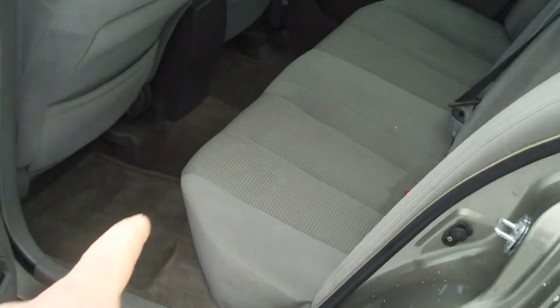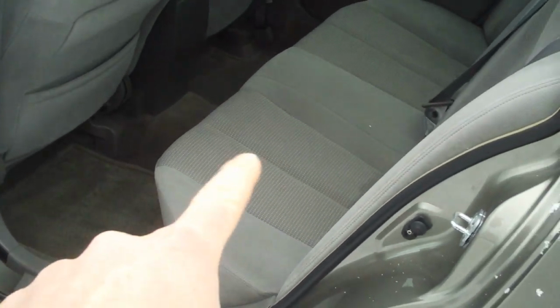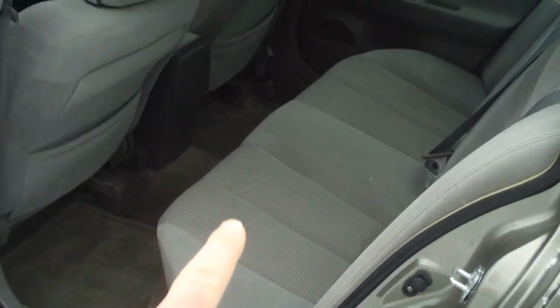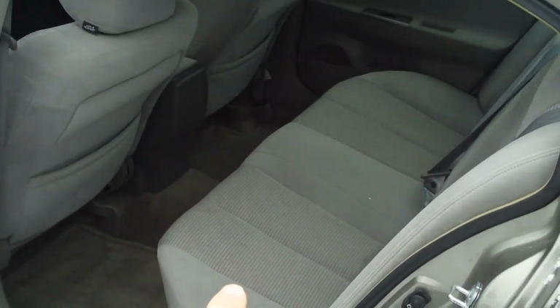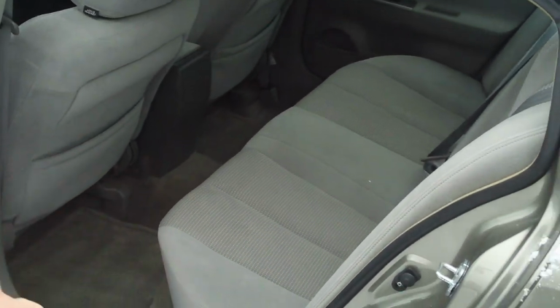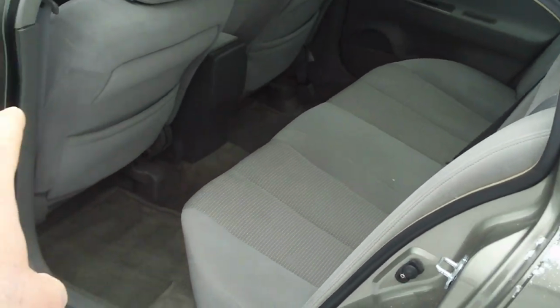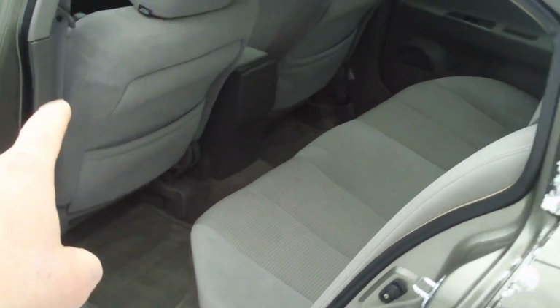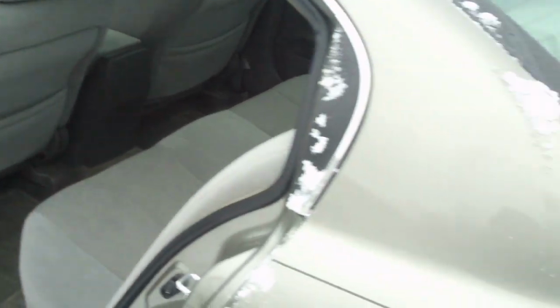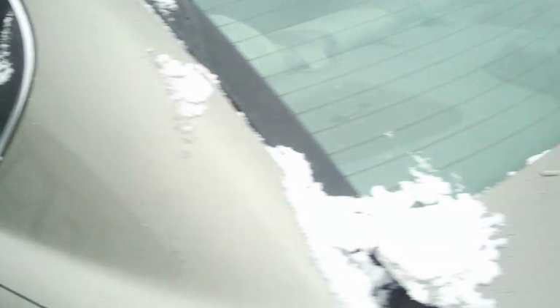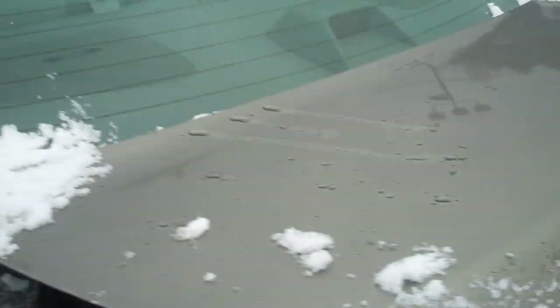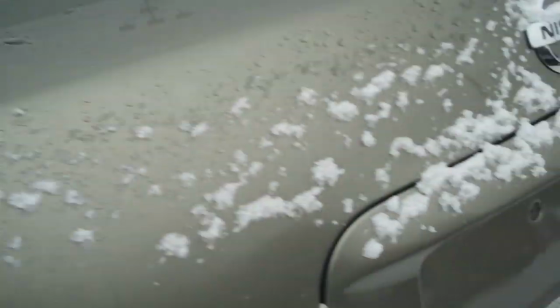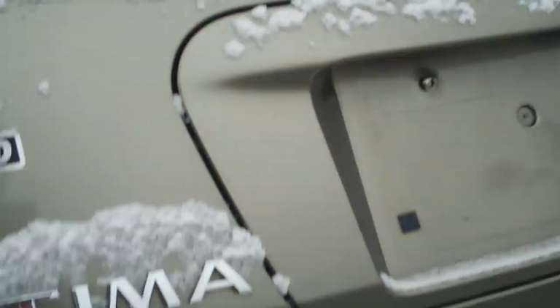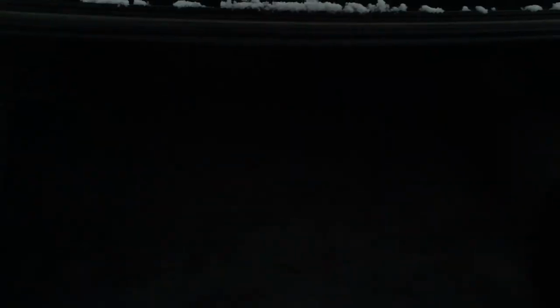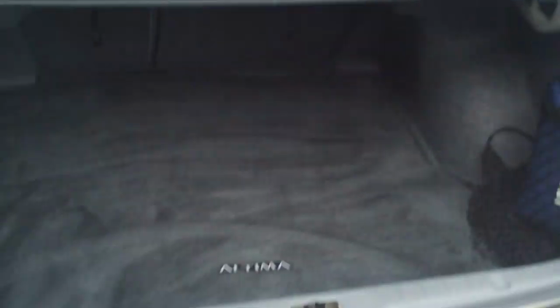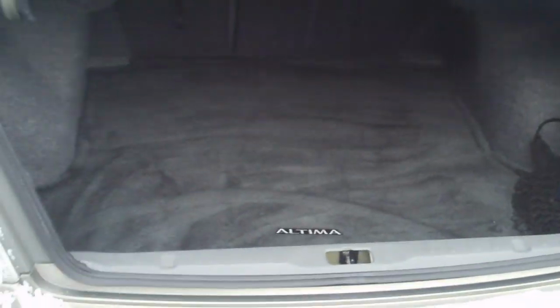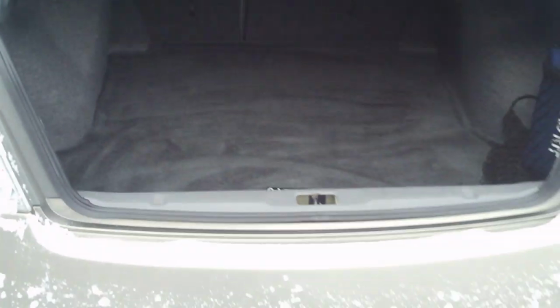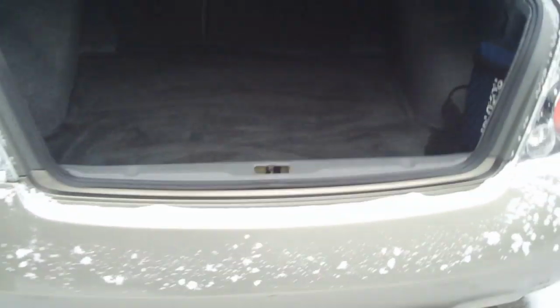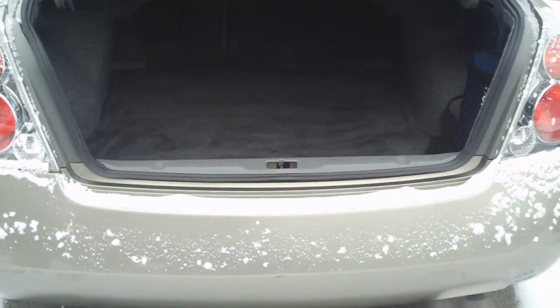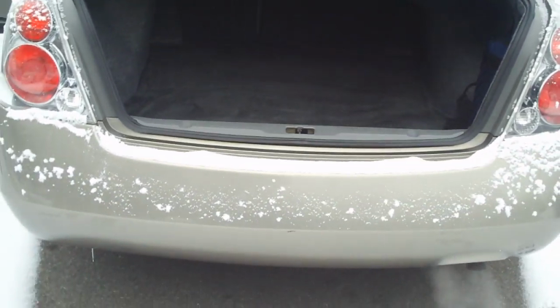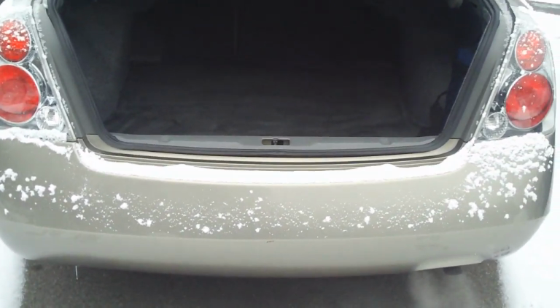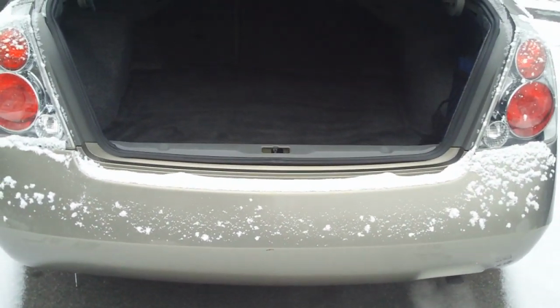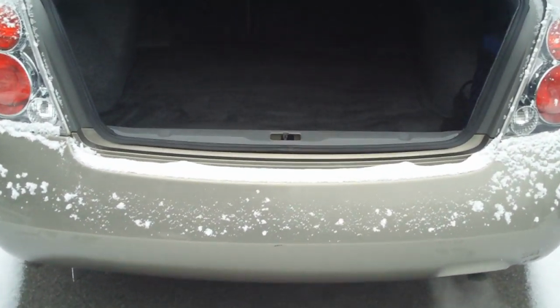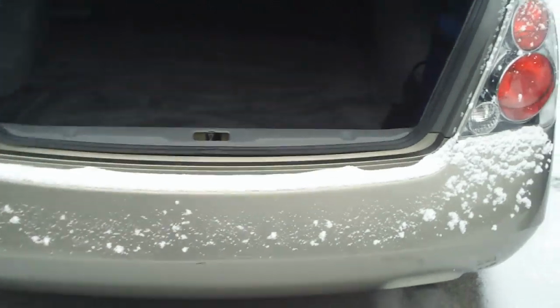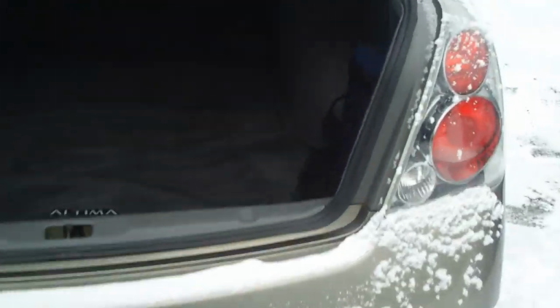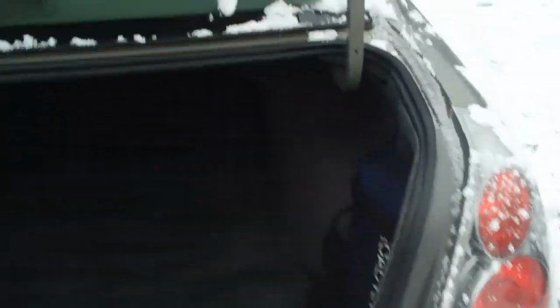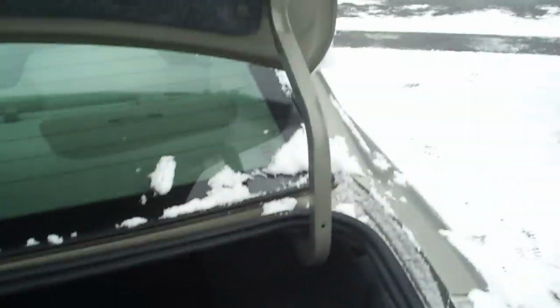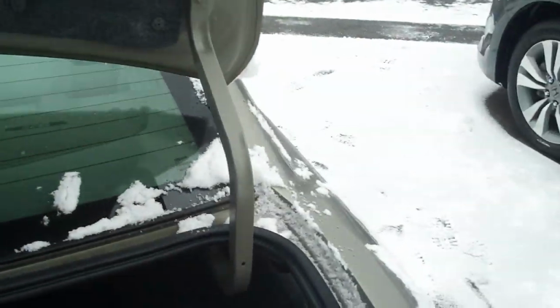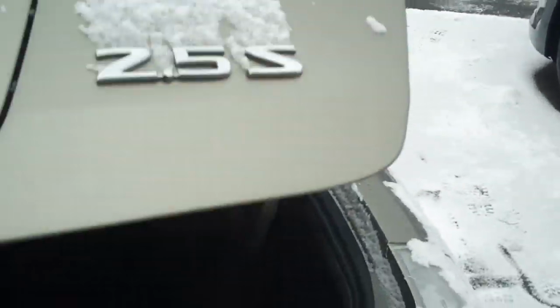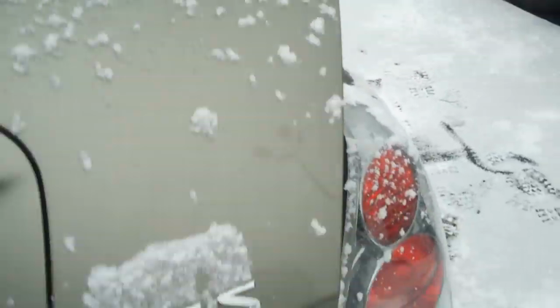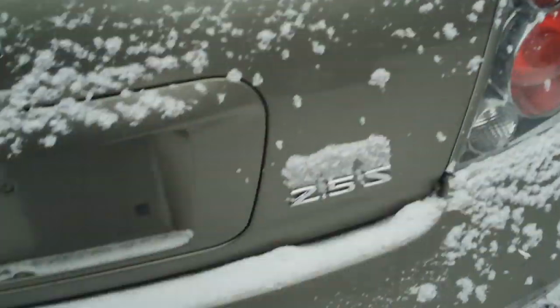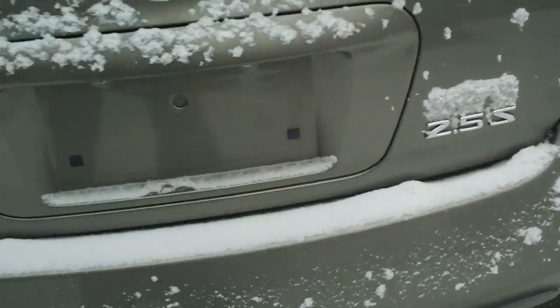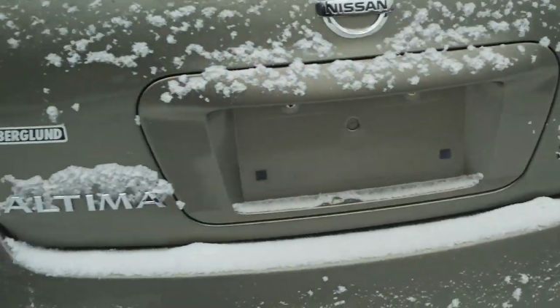Tons of room in the back here for passengers. Very comfortable car. Came out in '05 — Nissan was ahead of its time. Plenty of trunk room. The paint on this car is really good too. This is a 2.5 S model.